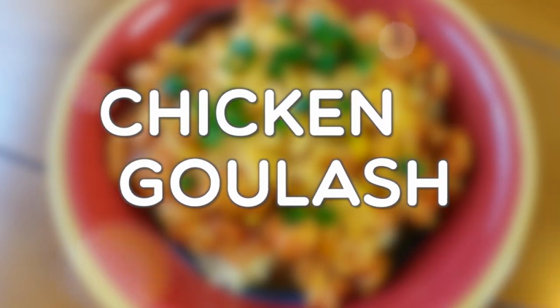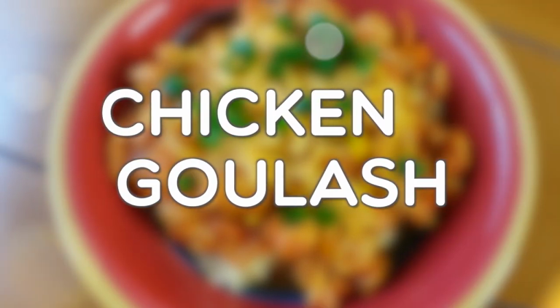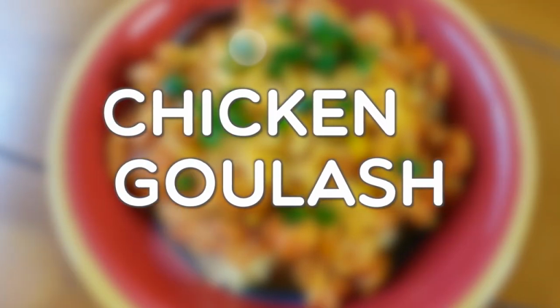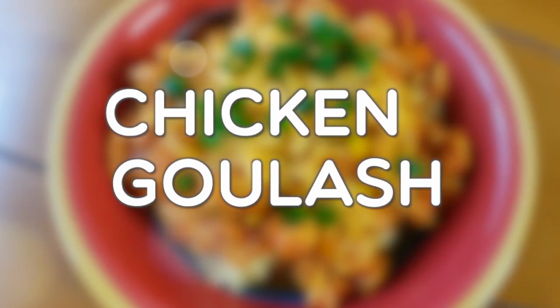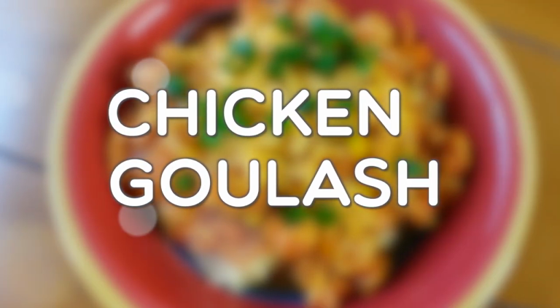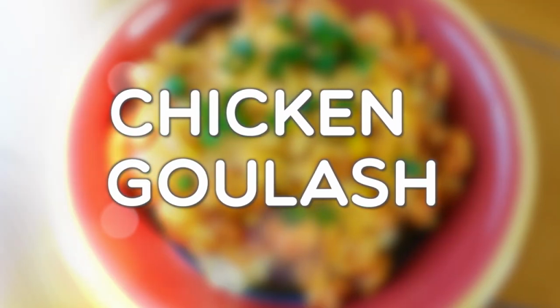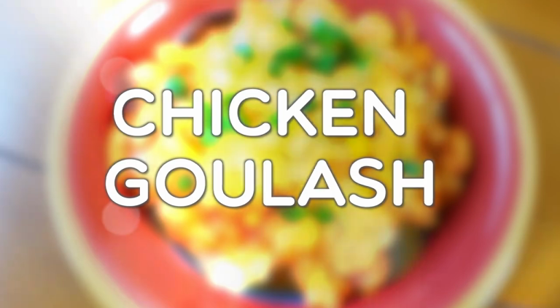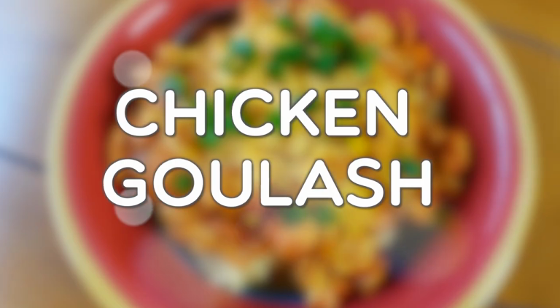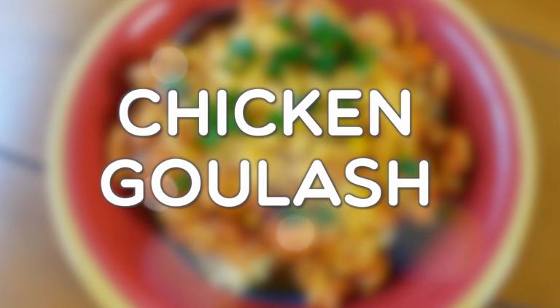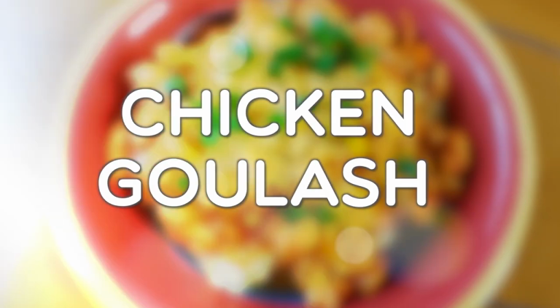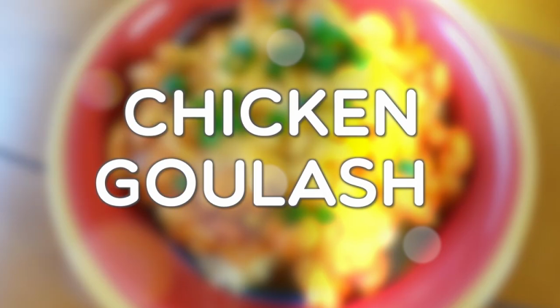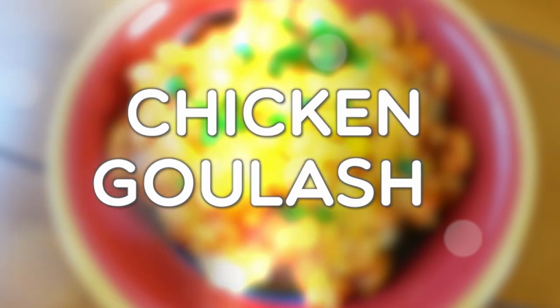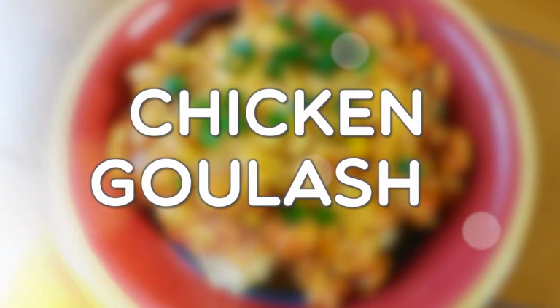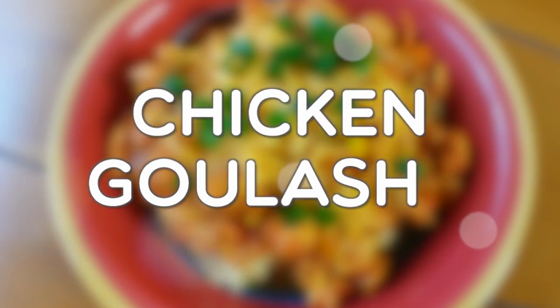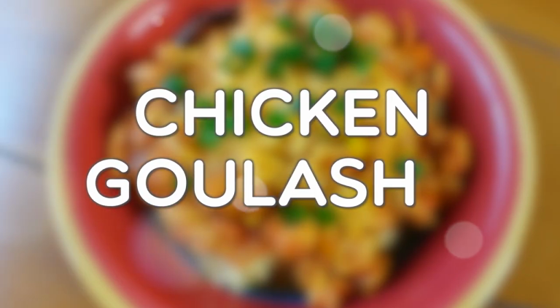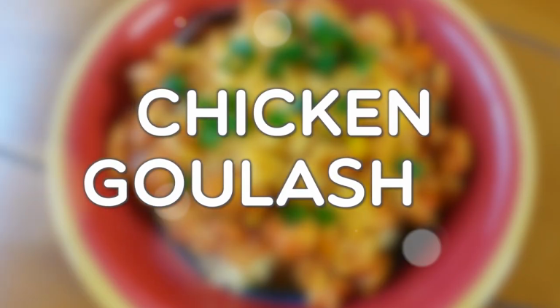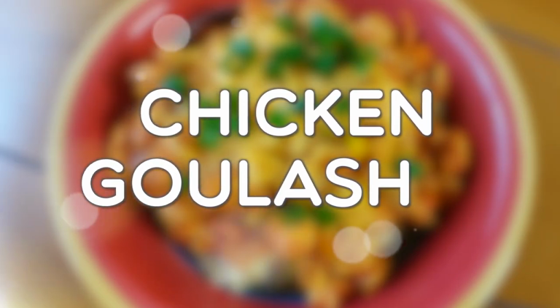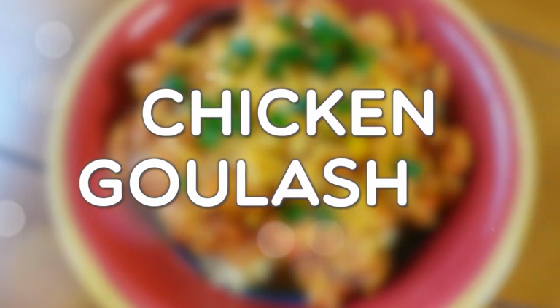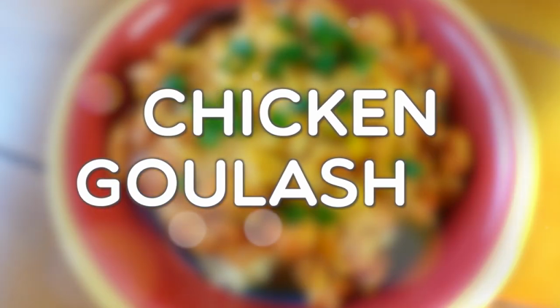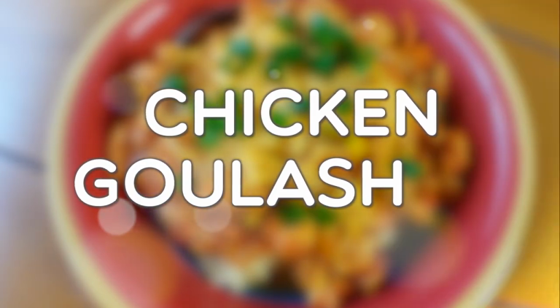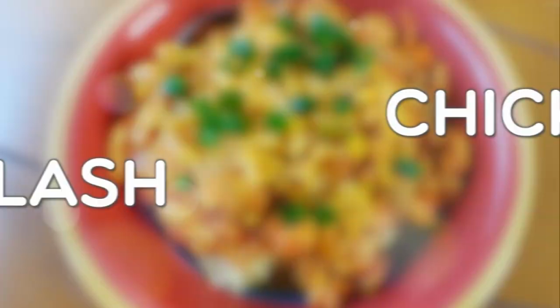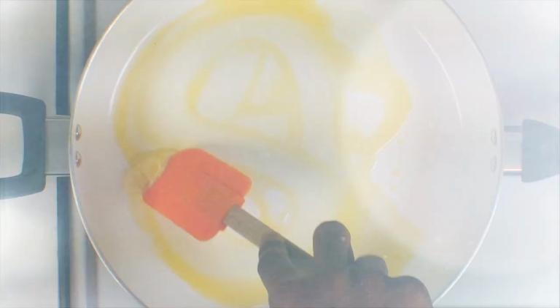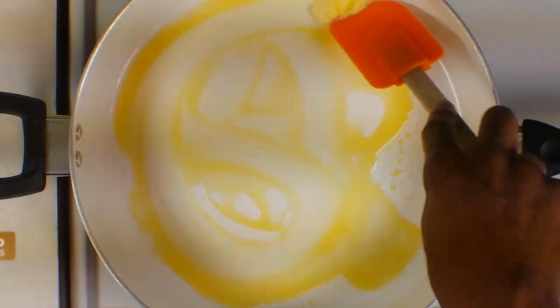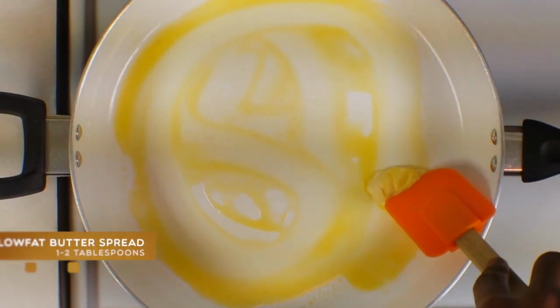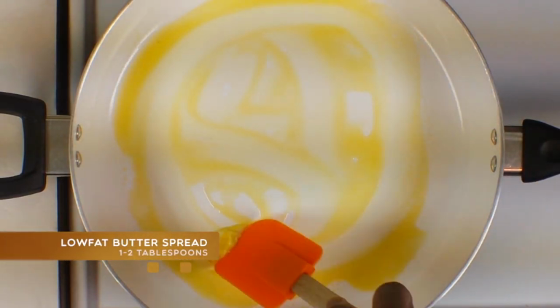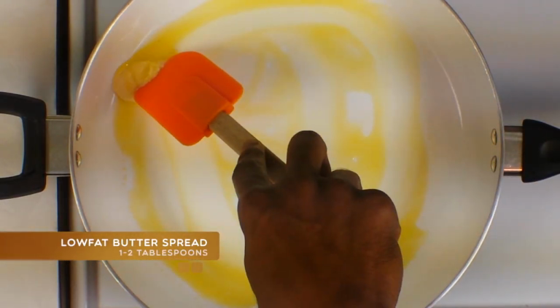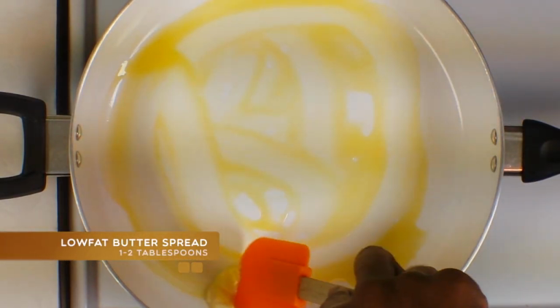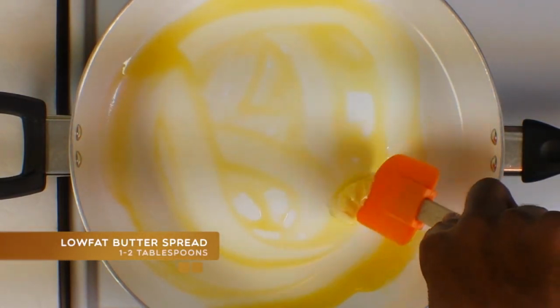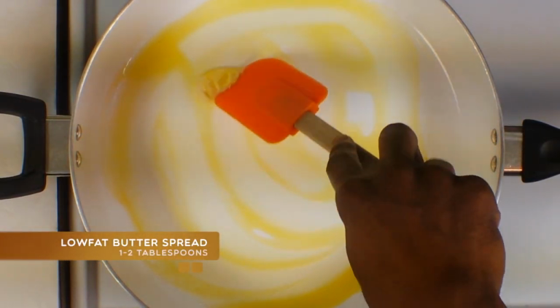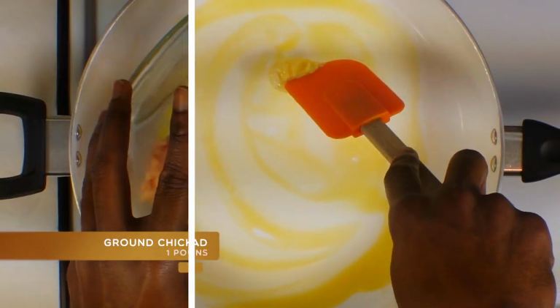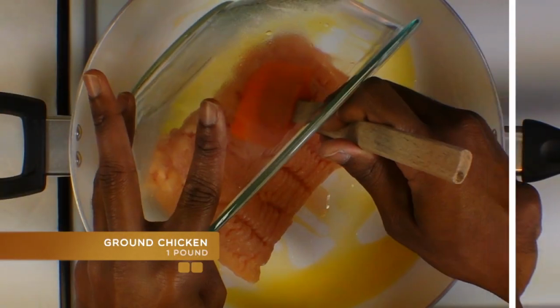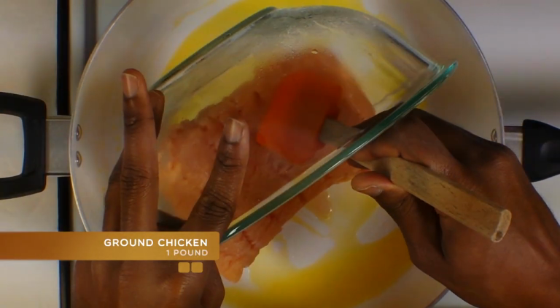Hello and welcome back to Bake, Boil and Burn. Today I'm going to be making a Hungarian-inspired dish by the name of chicken goulash. Let's get cooking.